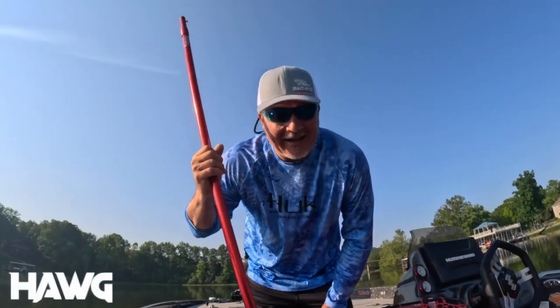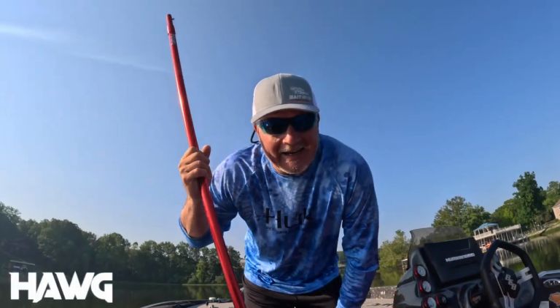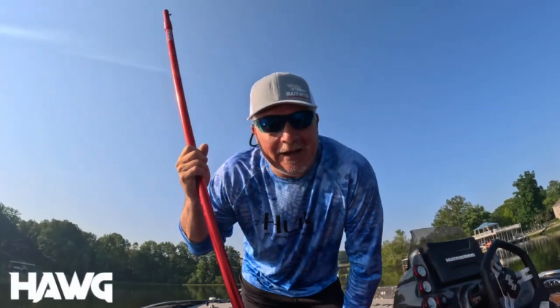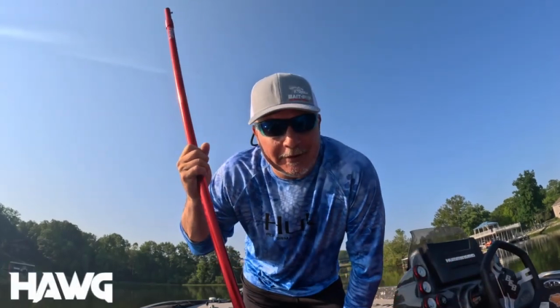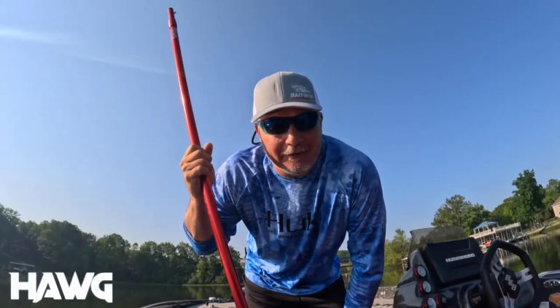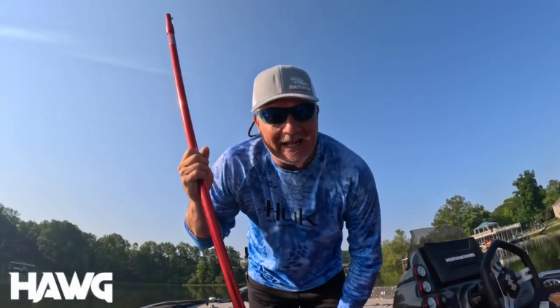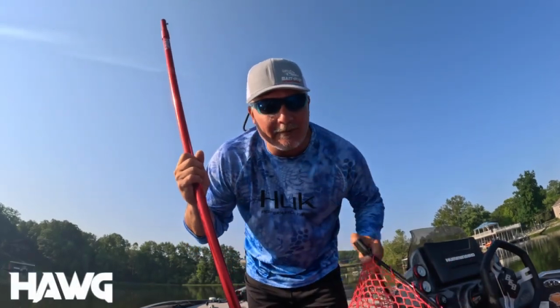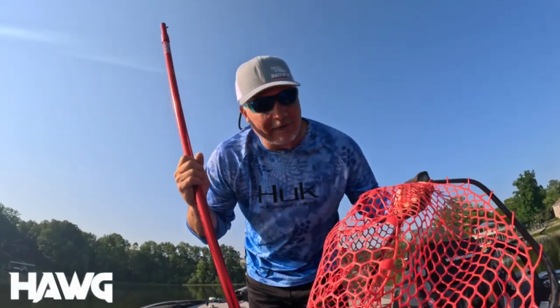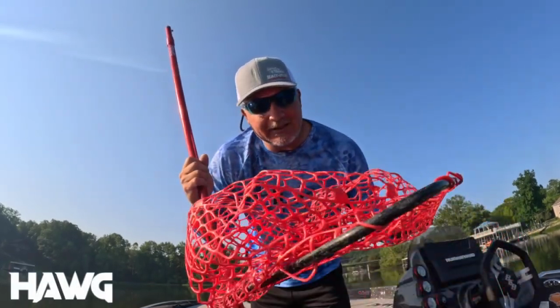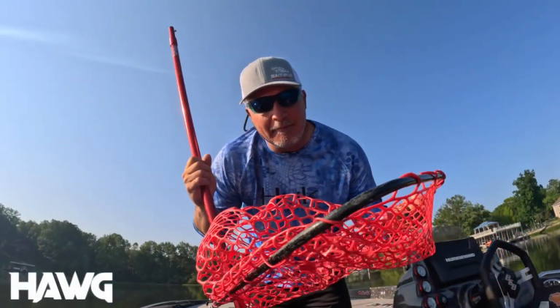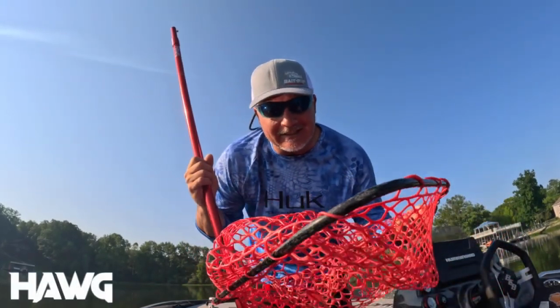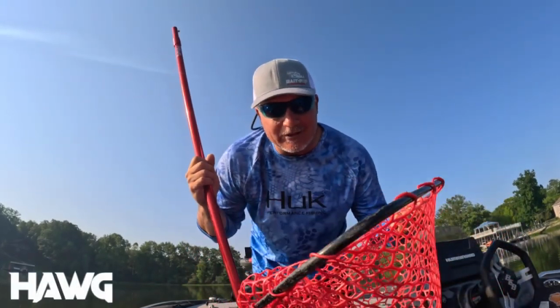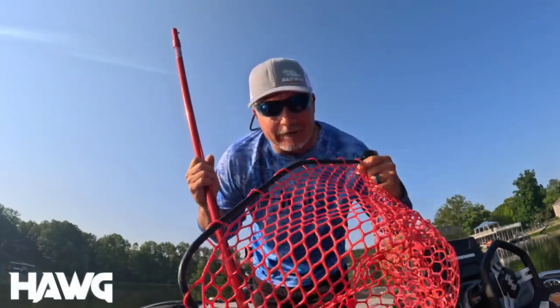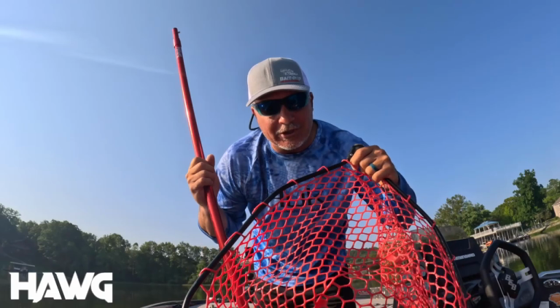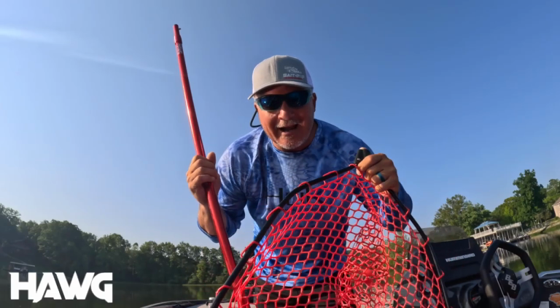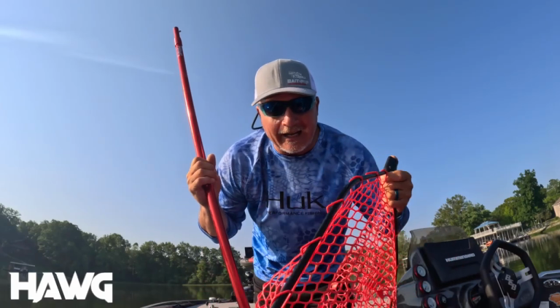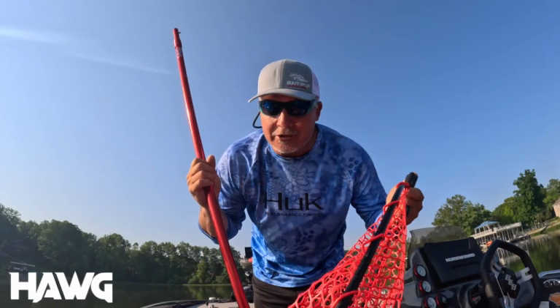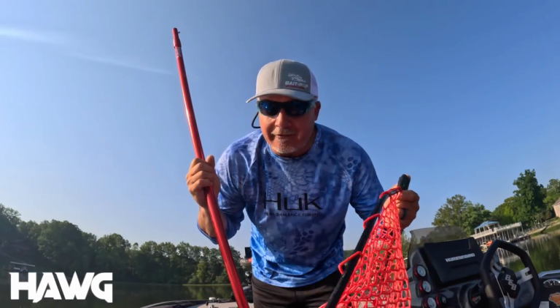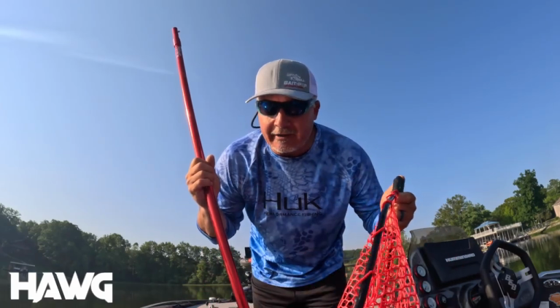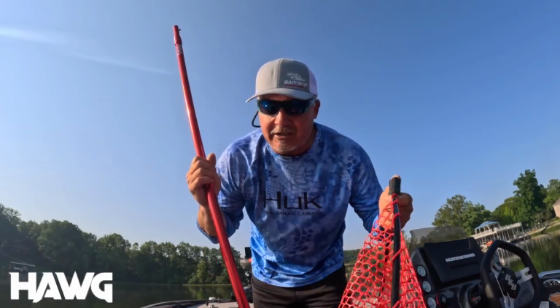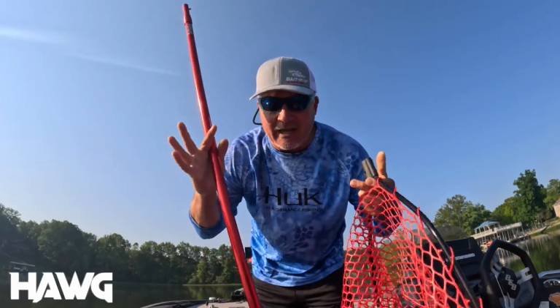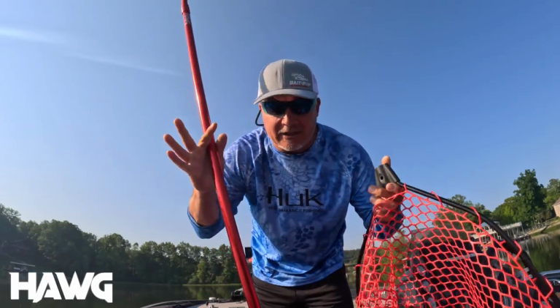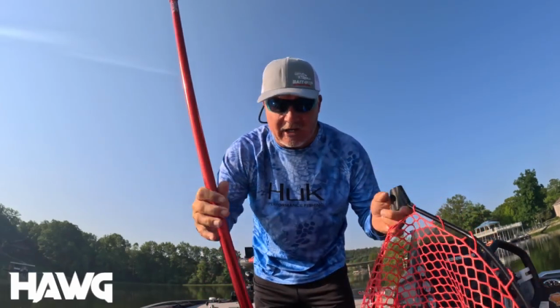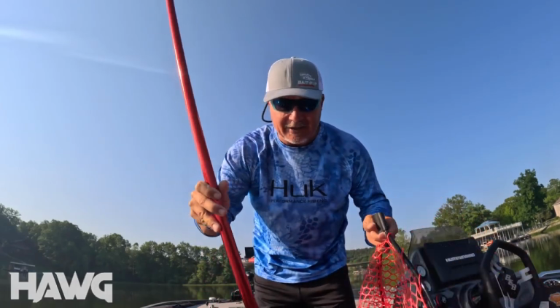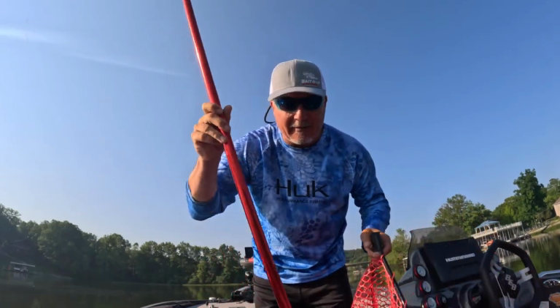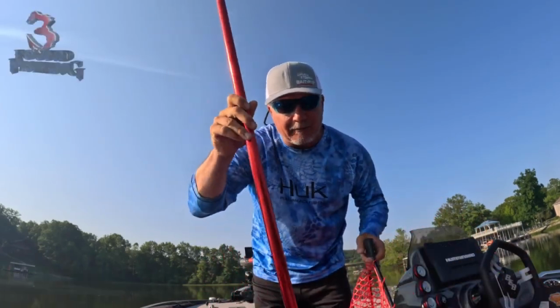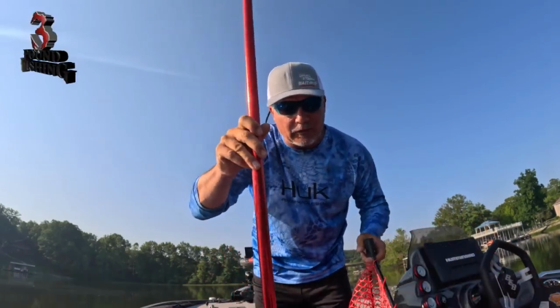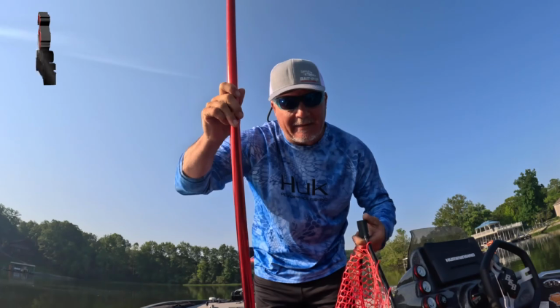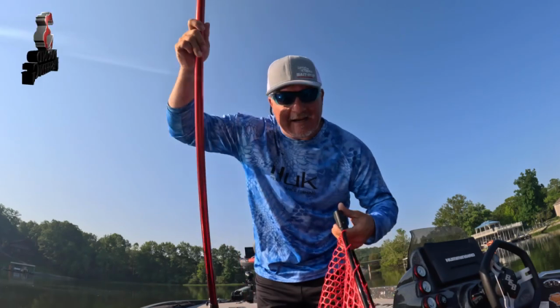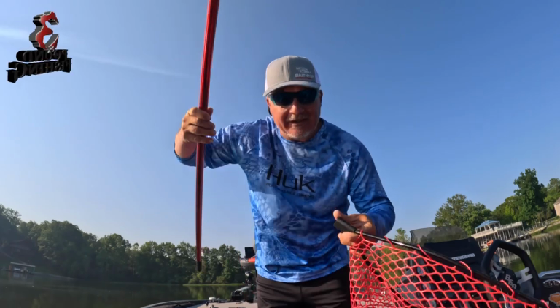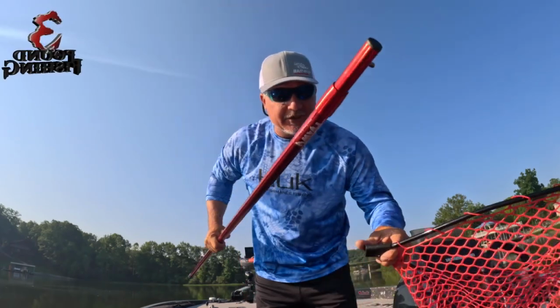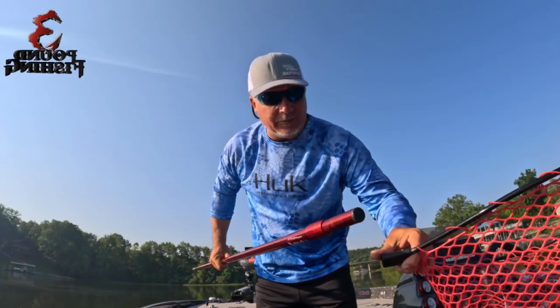Hey guys, it's Matt from 3-Pound Fishing, out here with my hog fishing net, putting slabs in the boat for sure. Again, 125 variations, but I wanted to talk in particular about the poles, because everything is interchangeable.